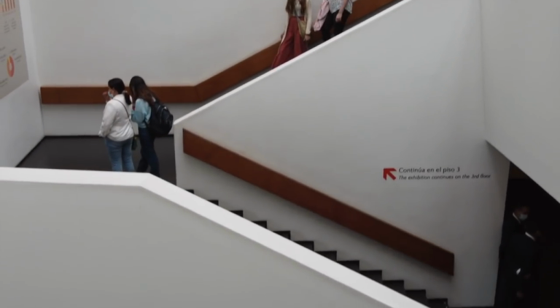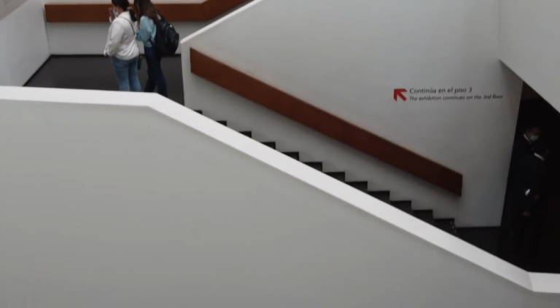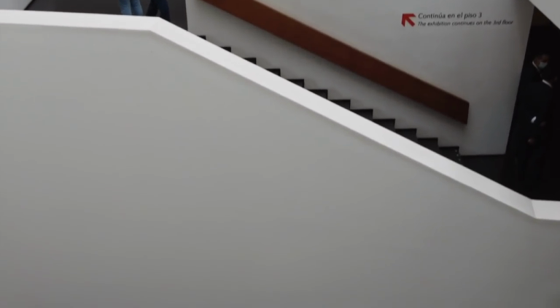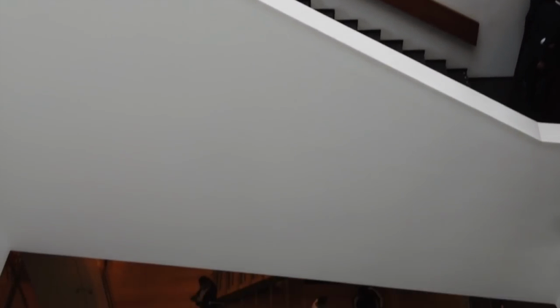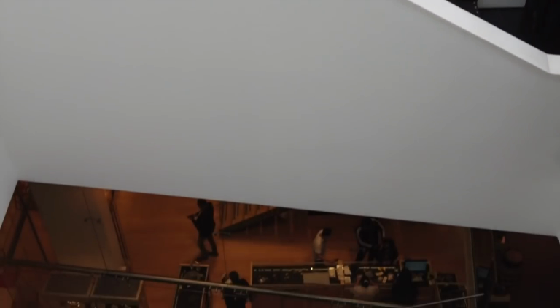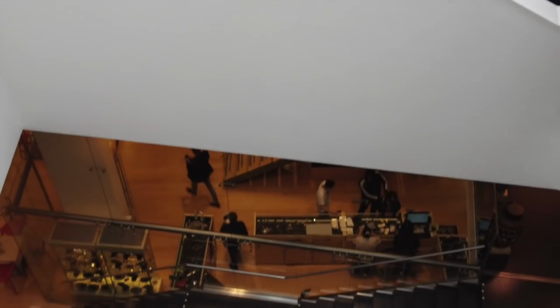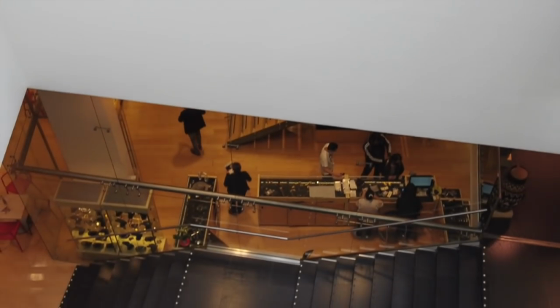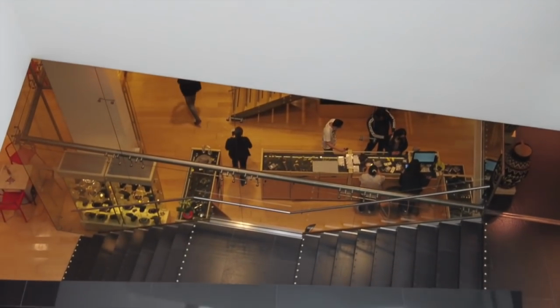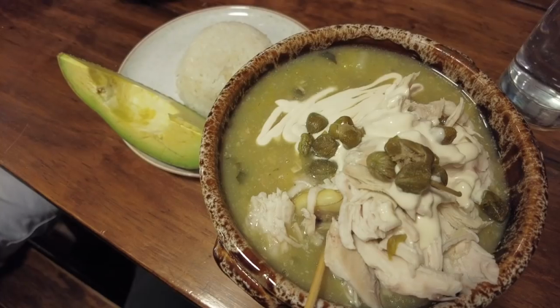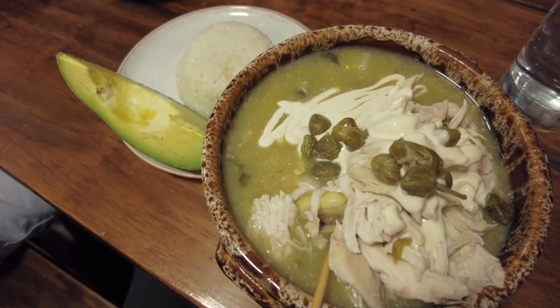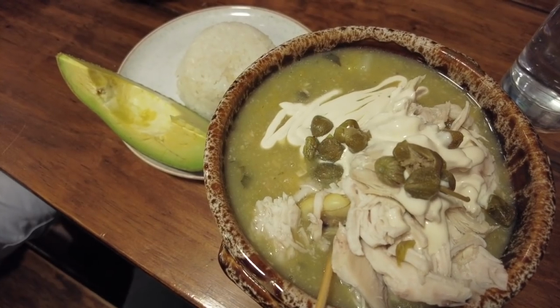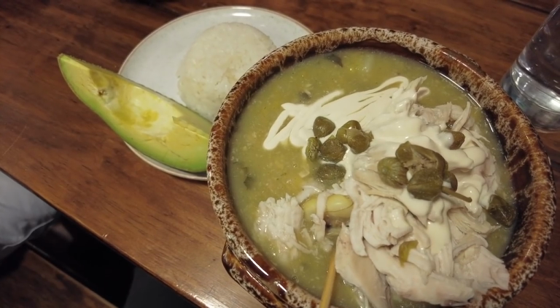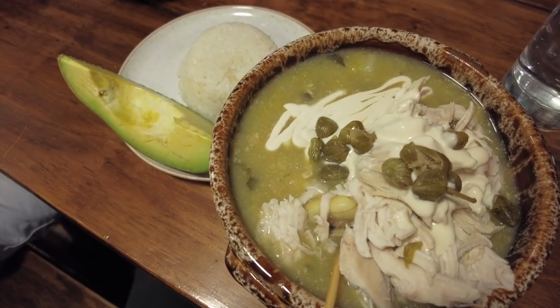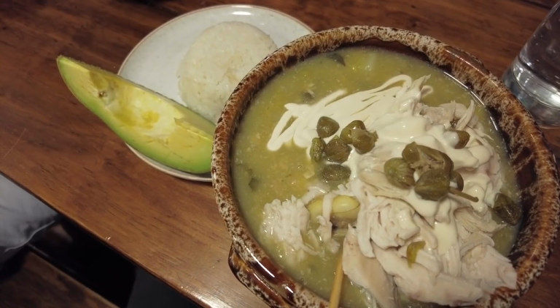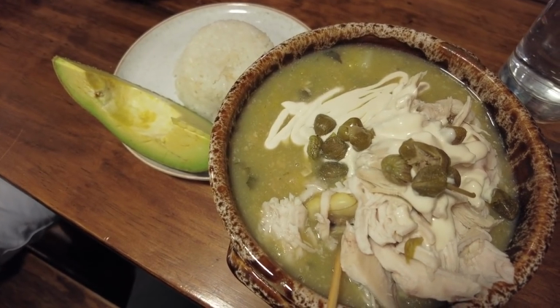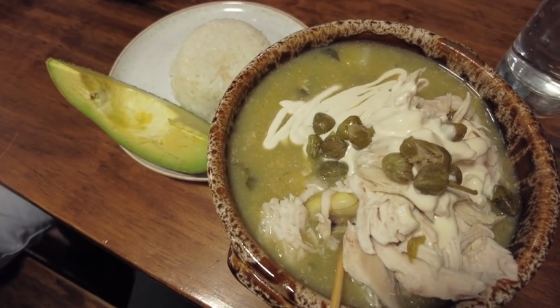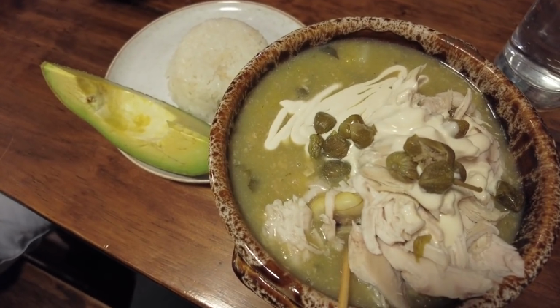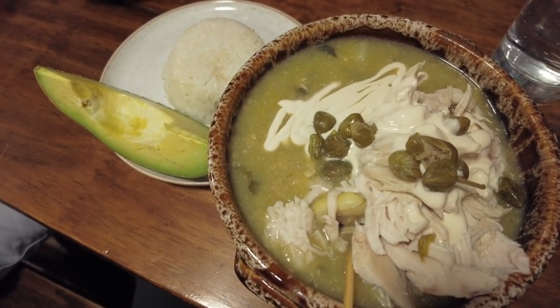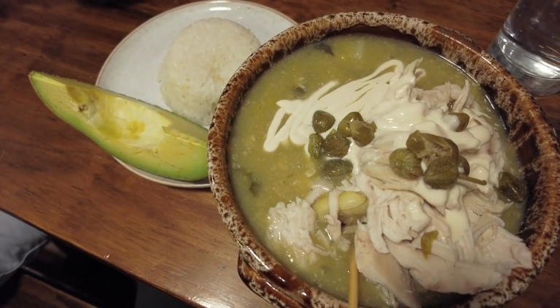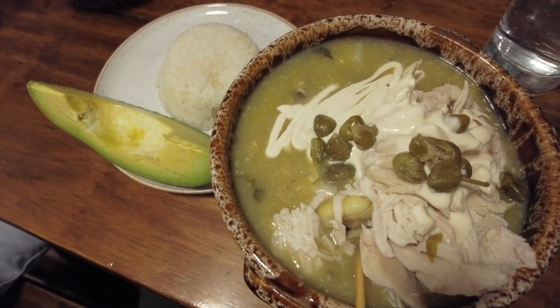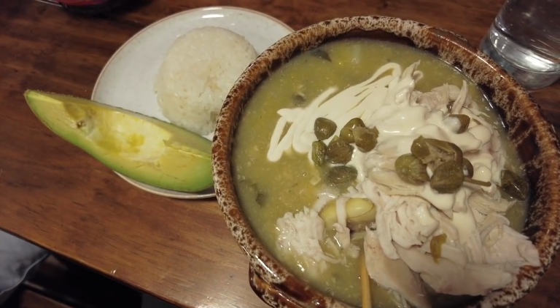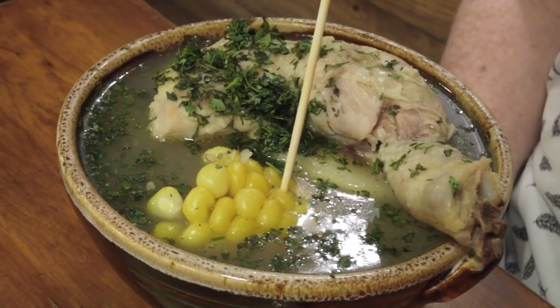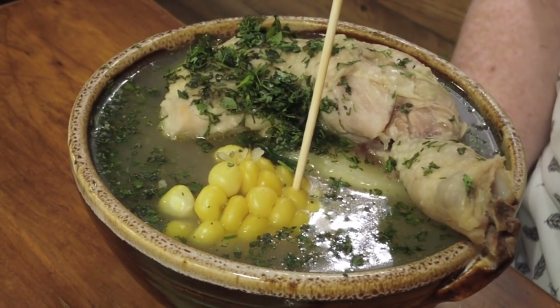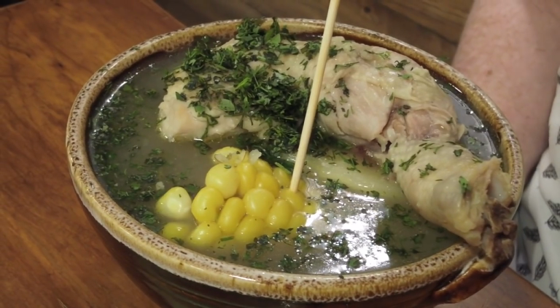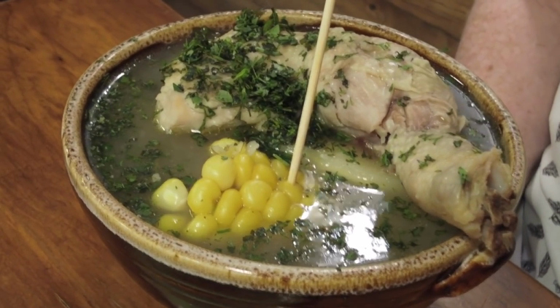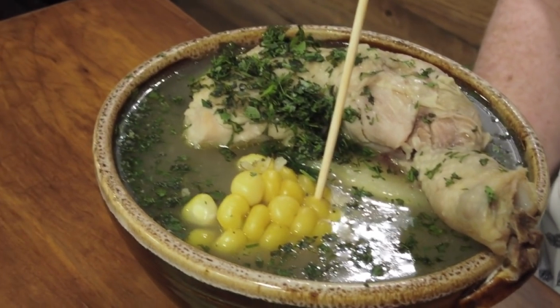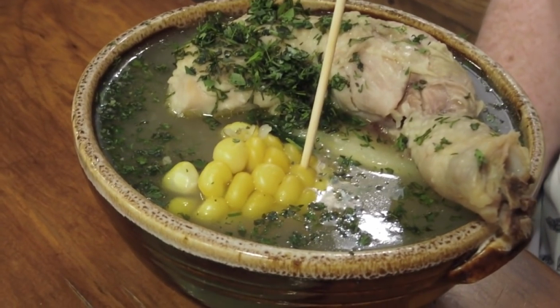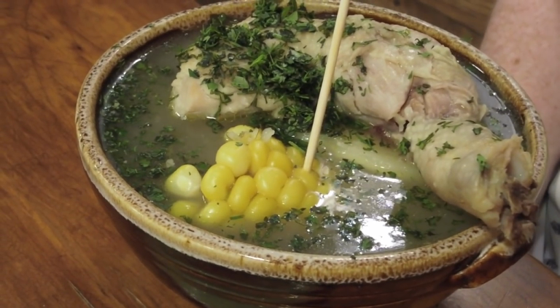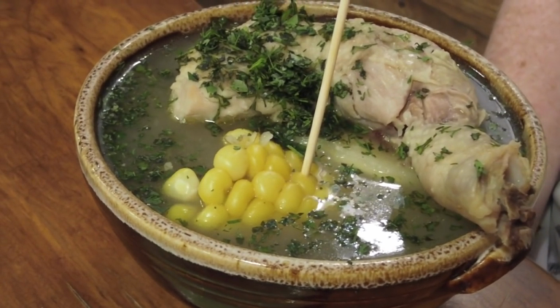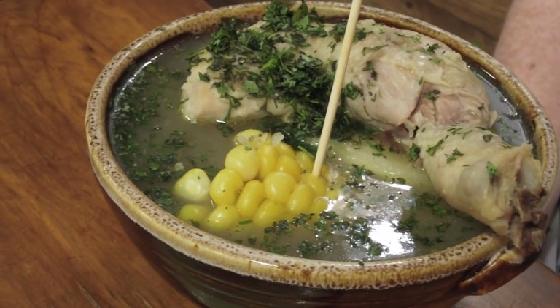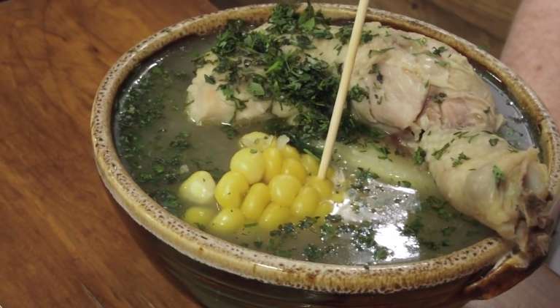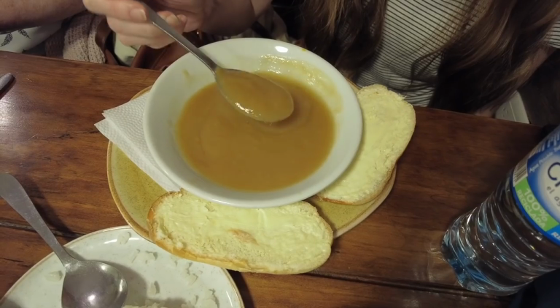Not far from the Gold Museum is the restaurant Antigua Santa Fe, which has the proclaimed best ajiaco in the world. It's a chicken soup, and Danny and our friend Rob really liked it.